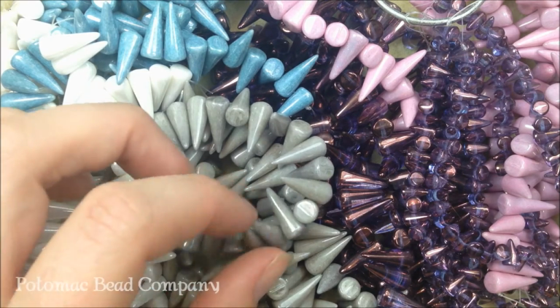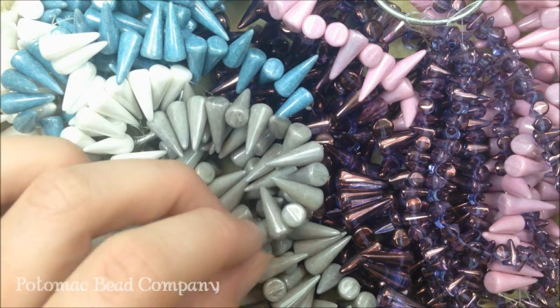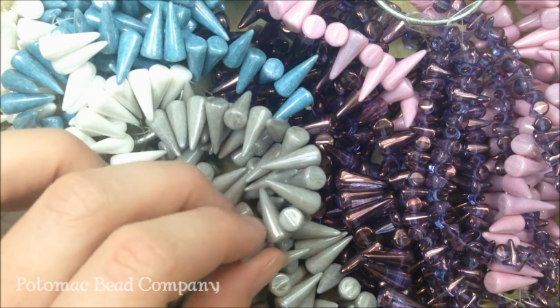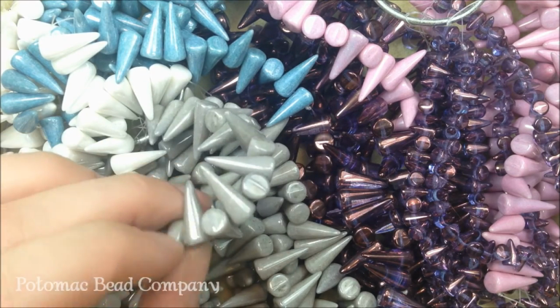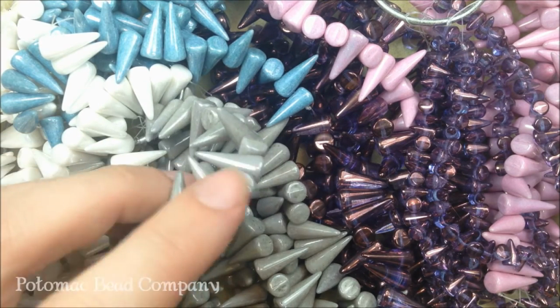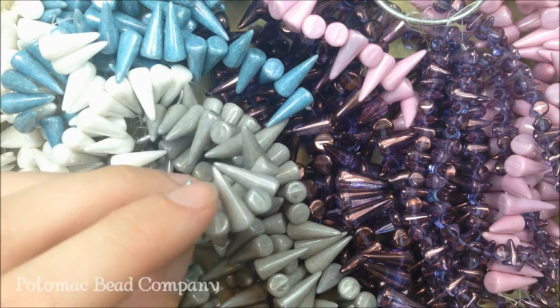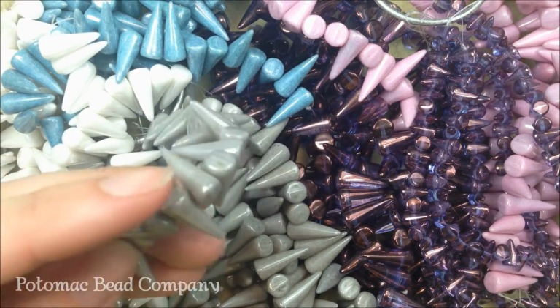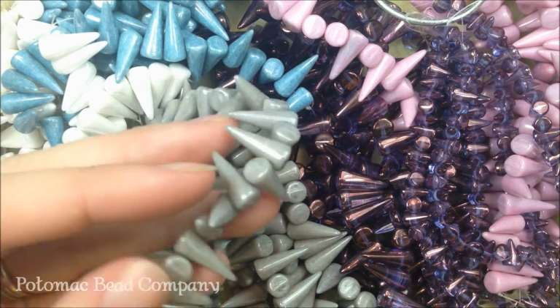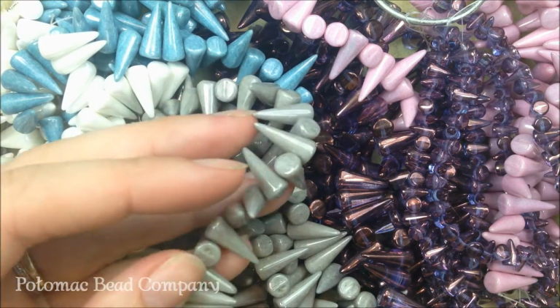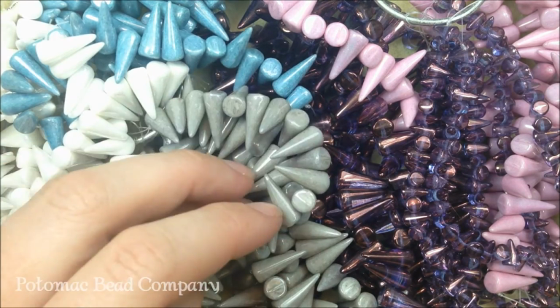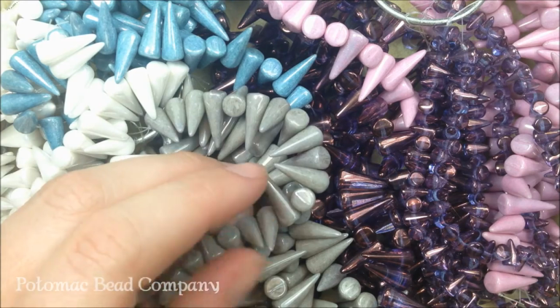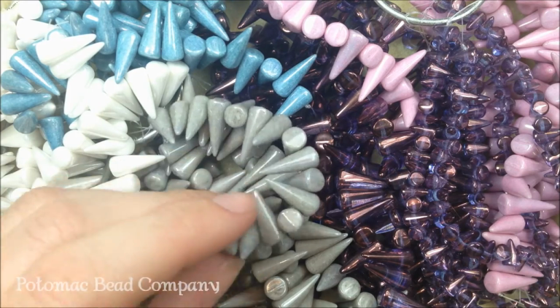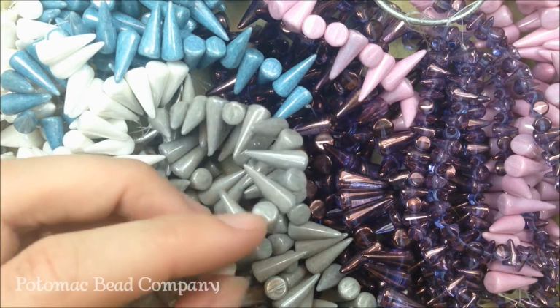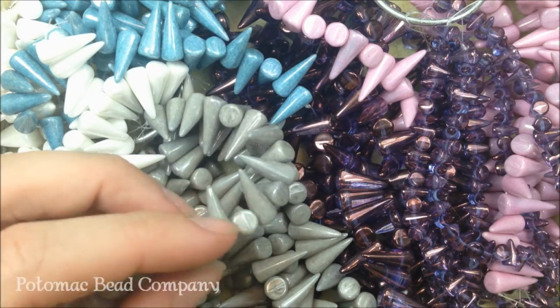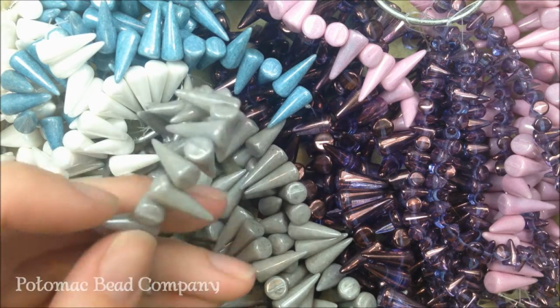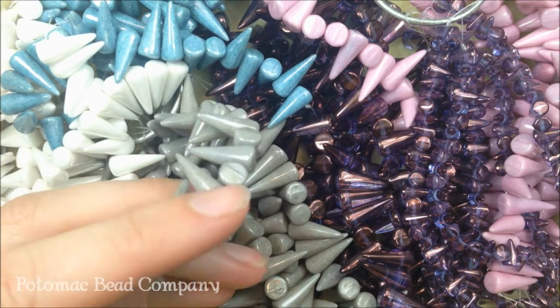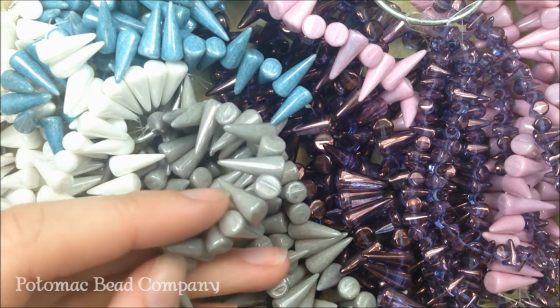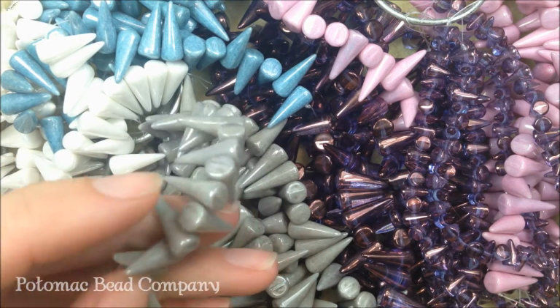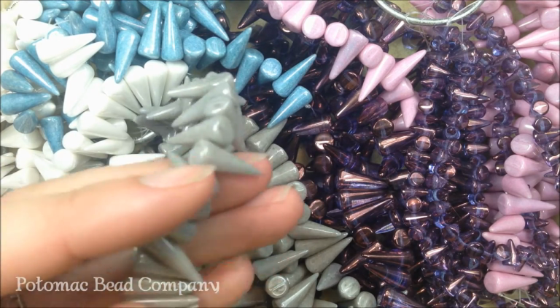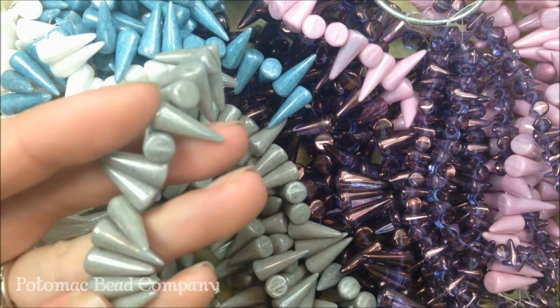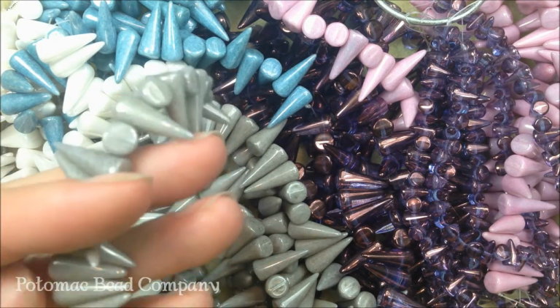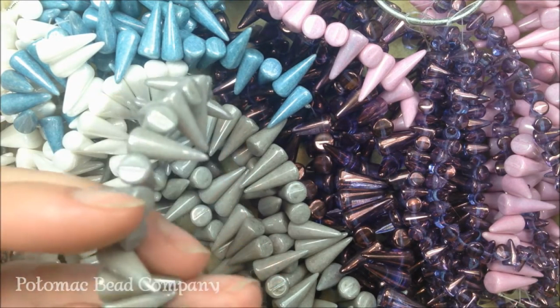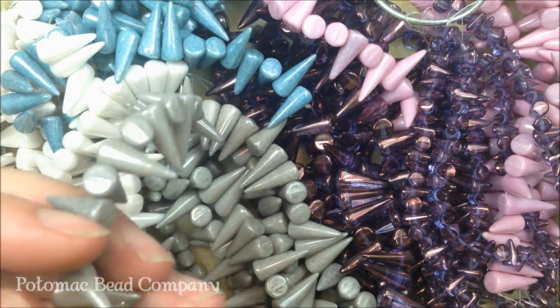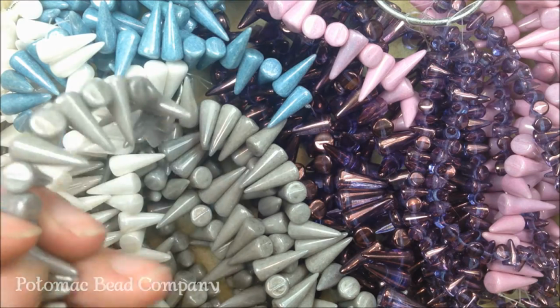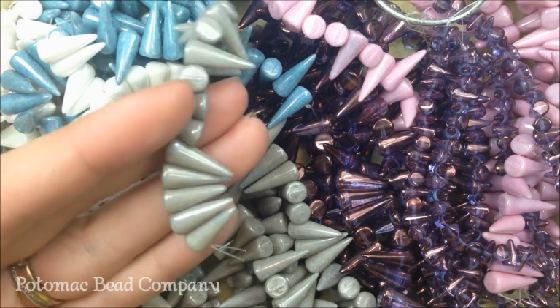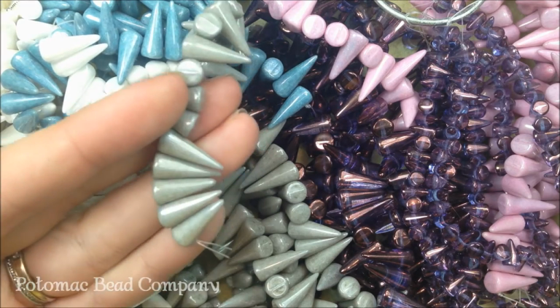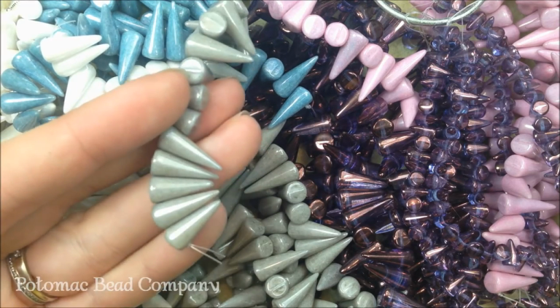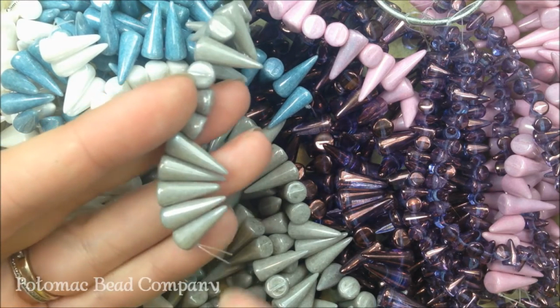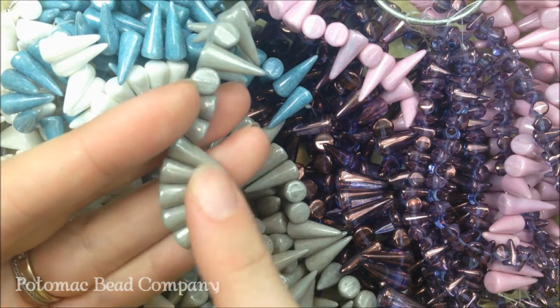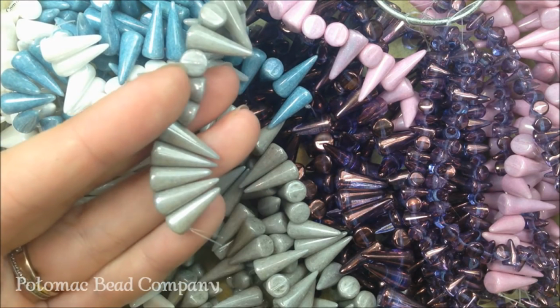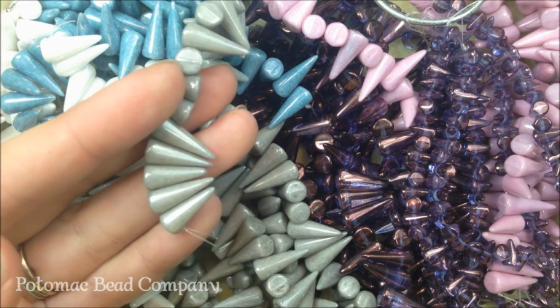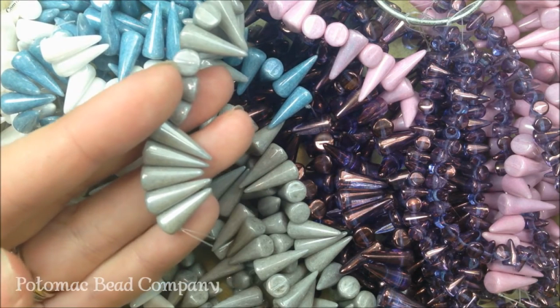Like us on Facebook and watch some of our YouTube videos that will give you ideas of how to use these for wire working as well as bead weaving. Thanks a lot for watching the product update and hopefully you enjoy working with some of these spikes.